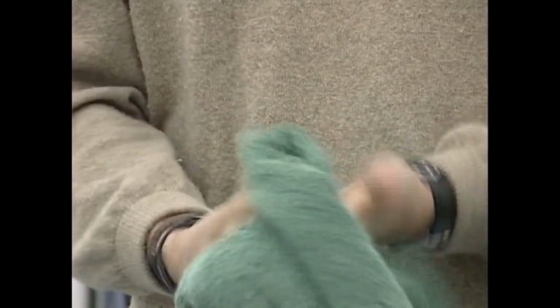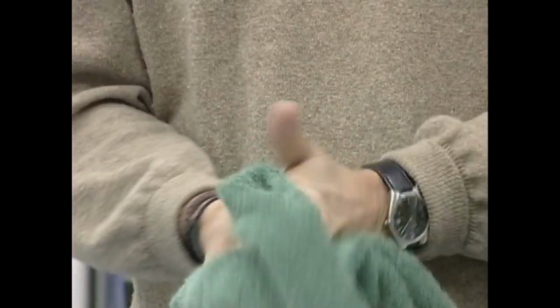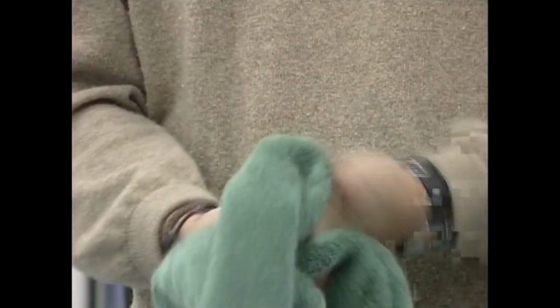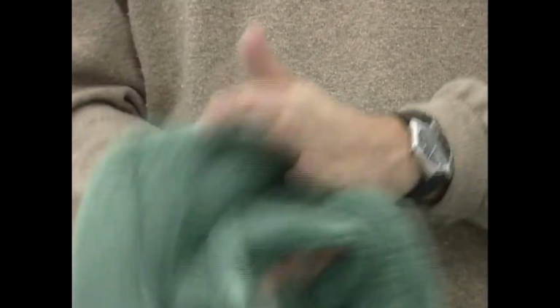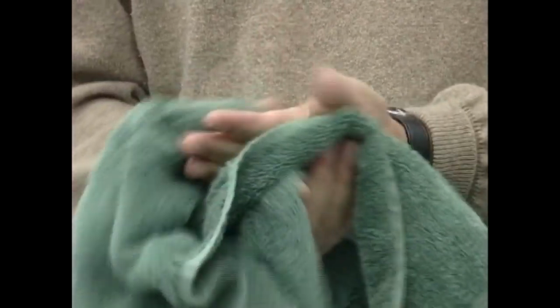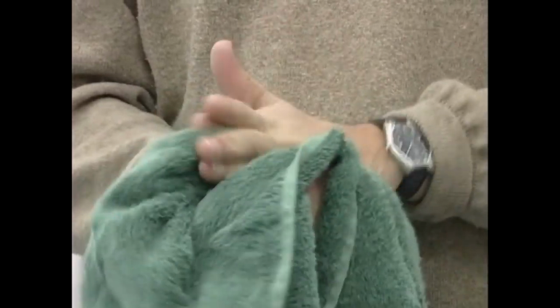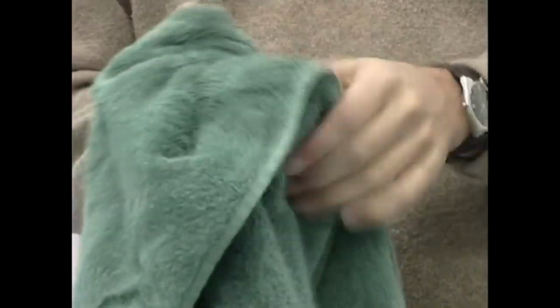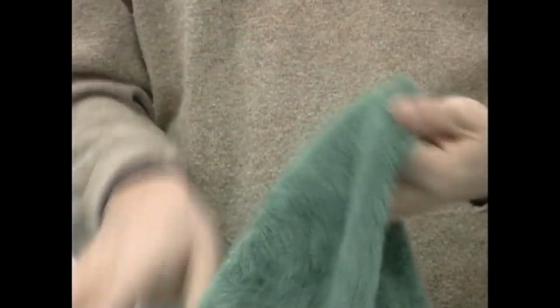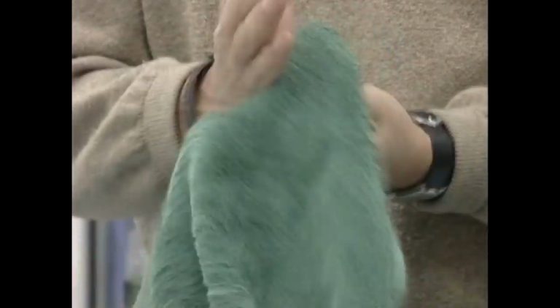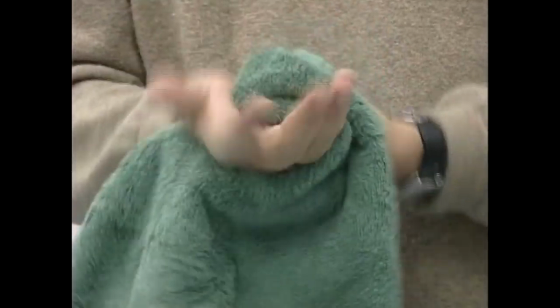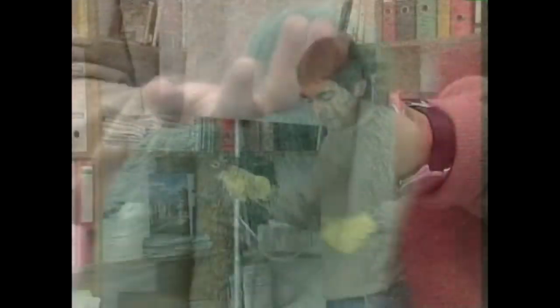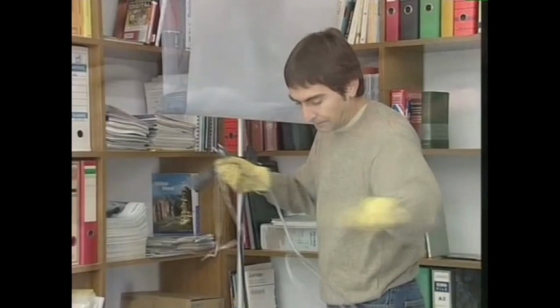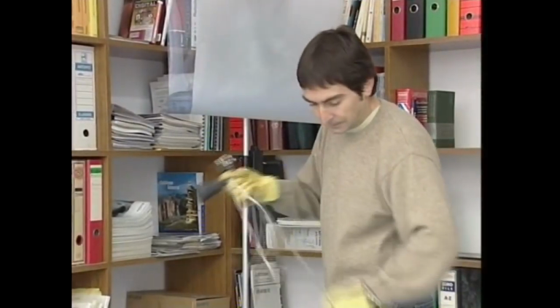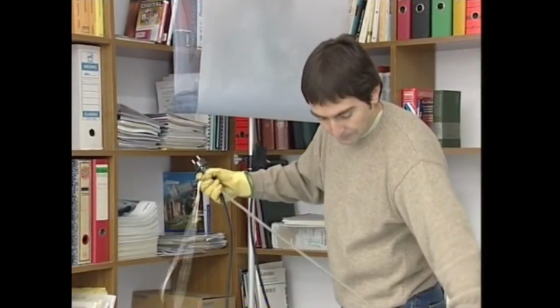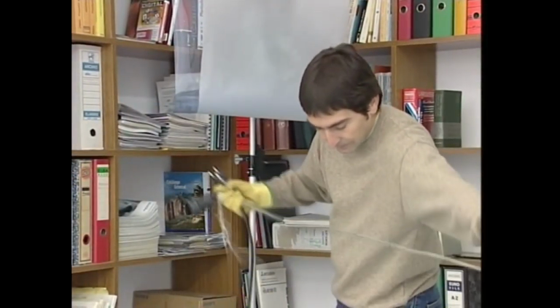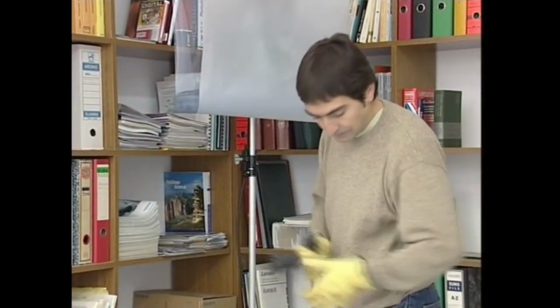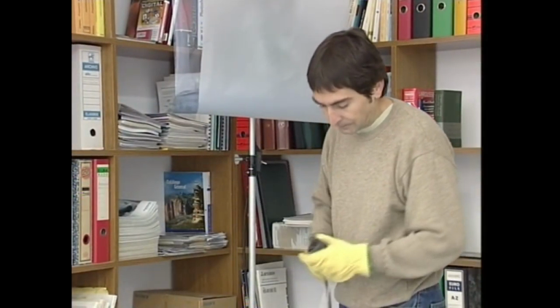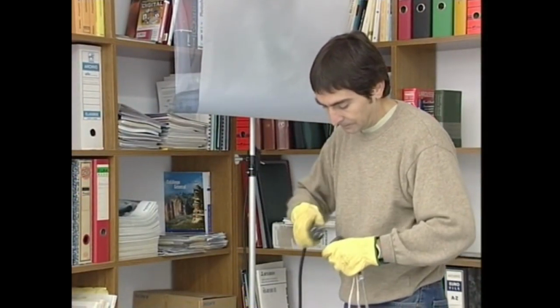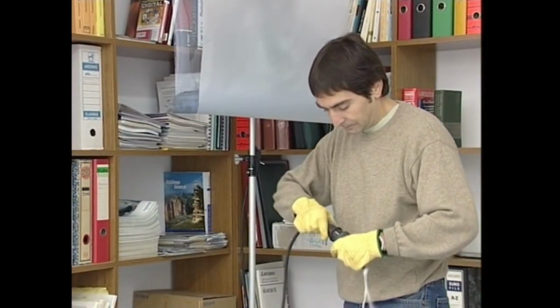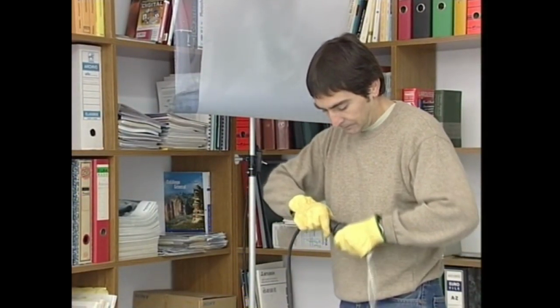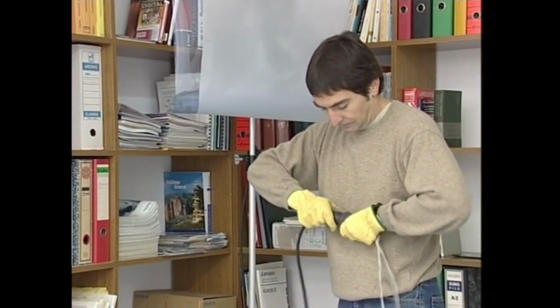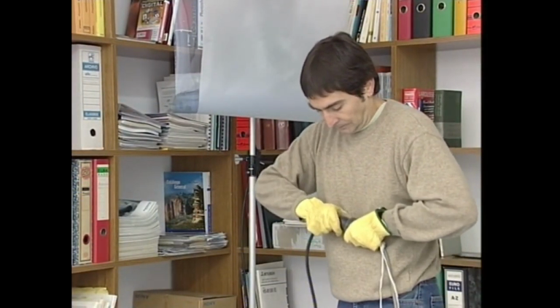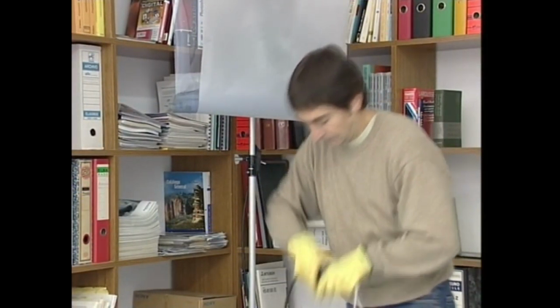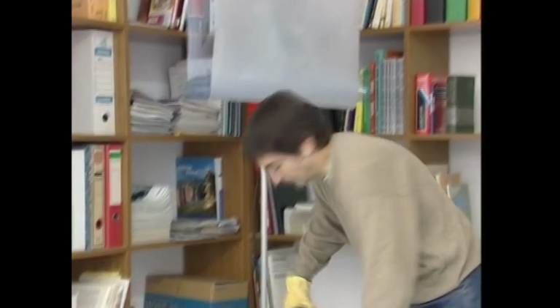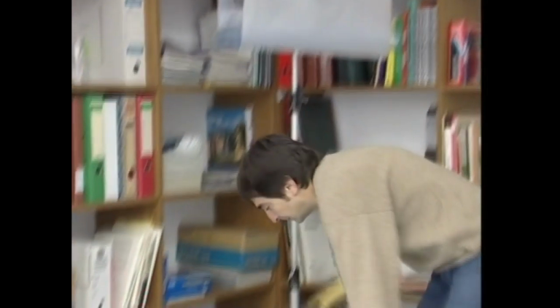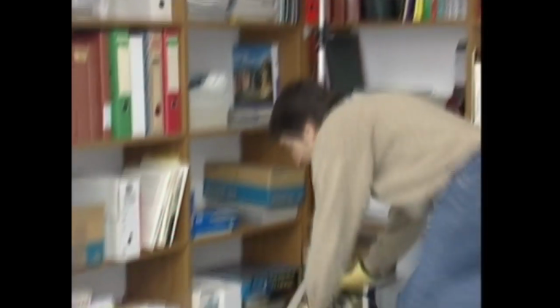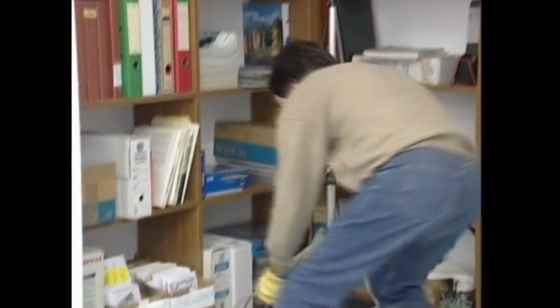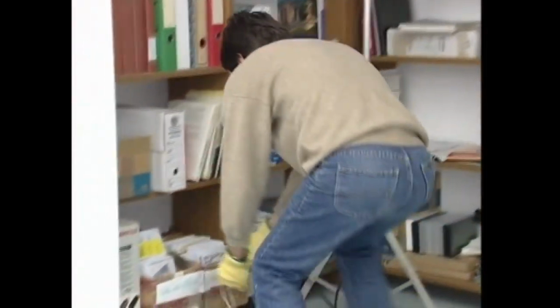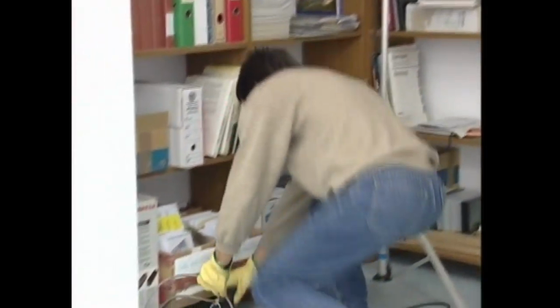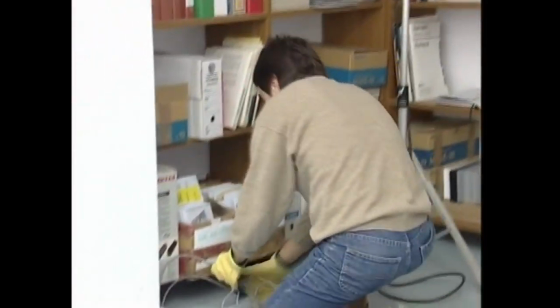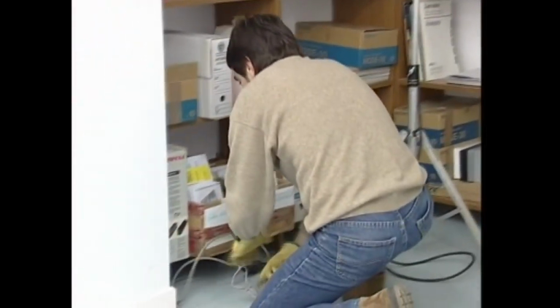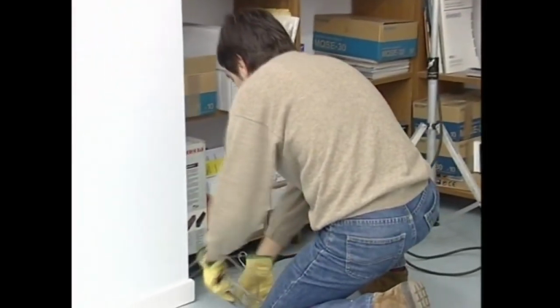Tresna elektrikoak ez dira erabili behar ez eskuak bustita dauzkagunean, ez gainazal busti baten gainean gaudenean. Halako egoeretan elektrokutatzeko arriskua egoten da.